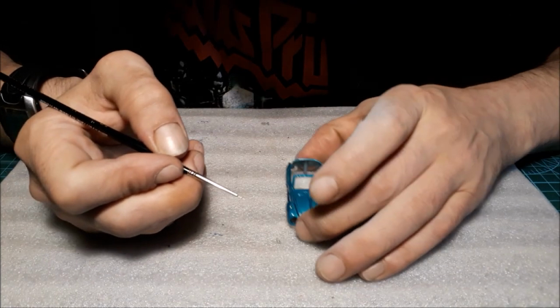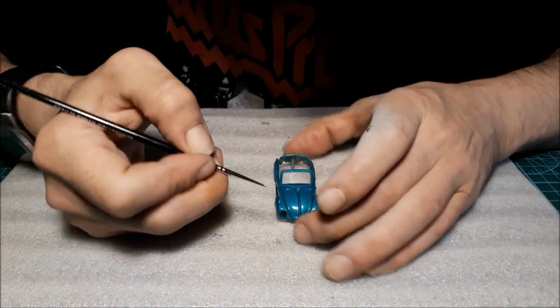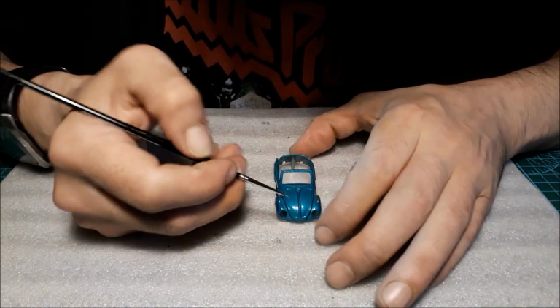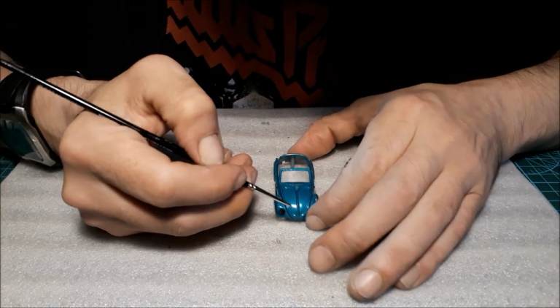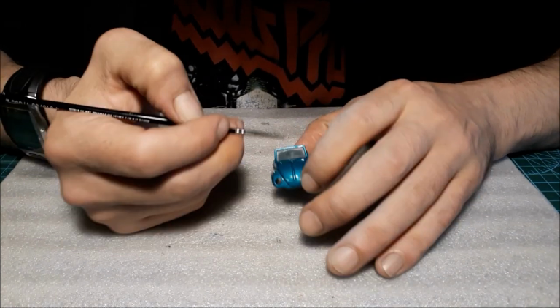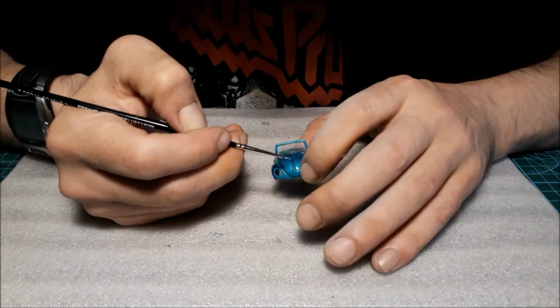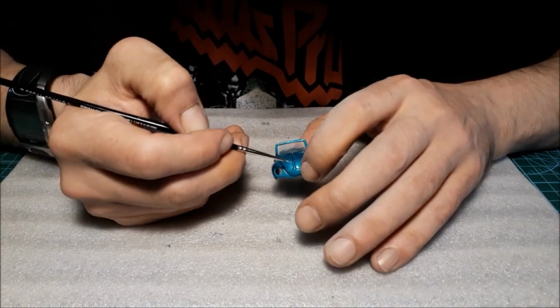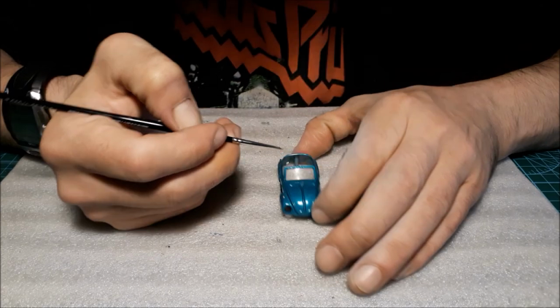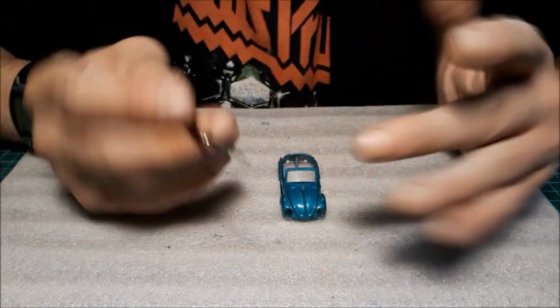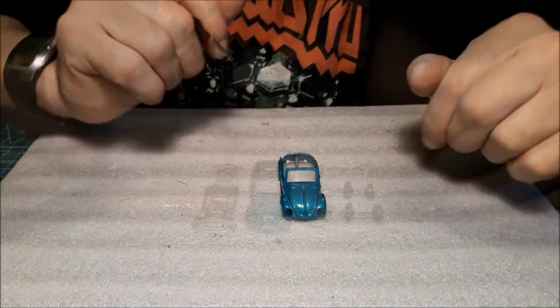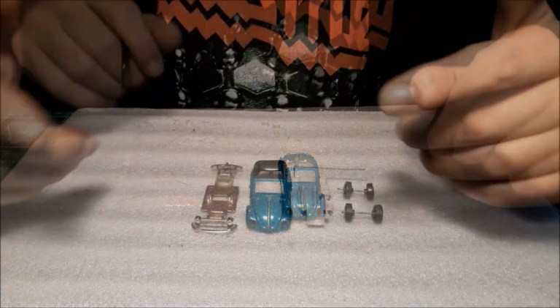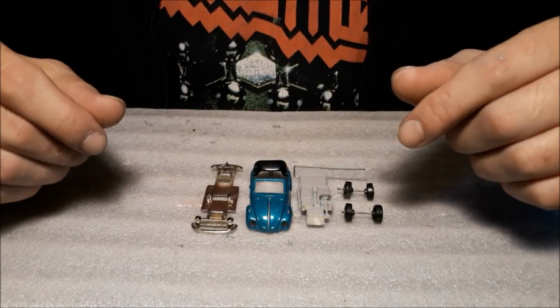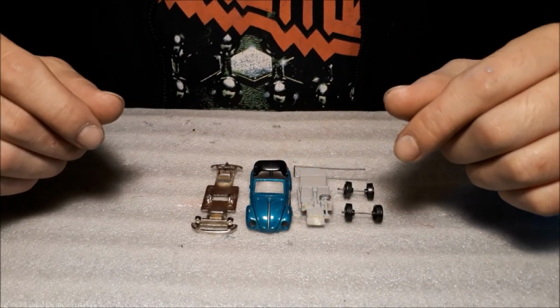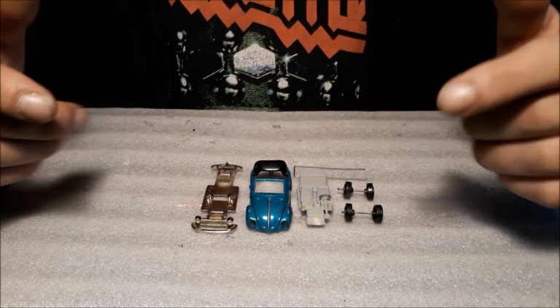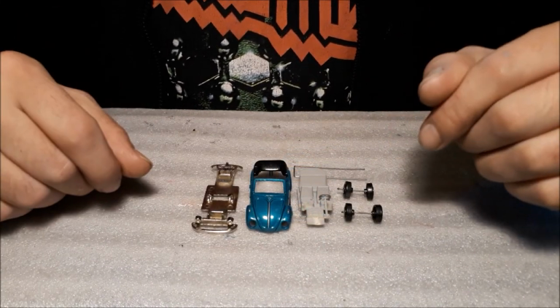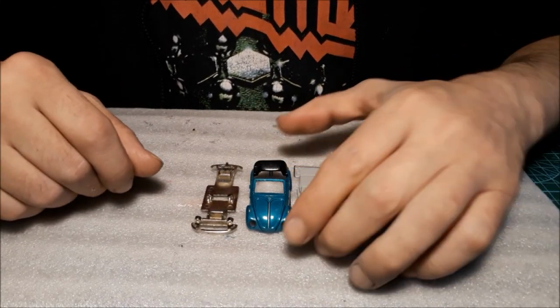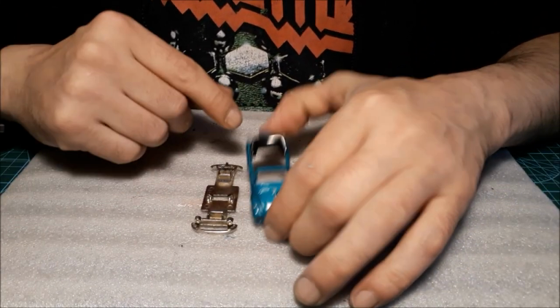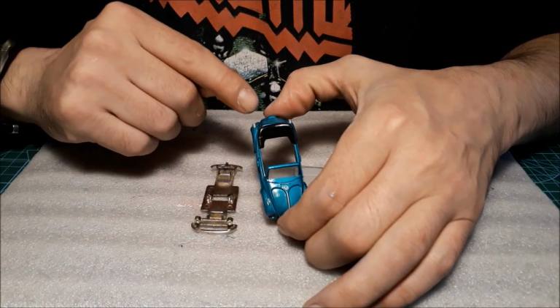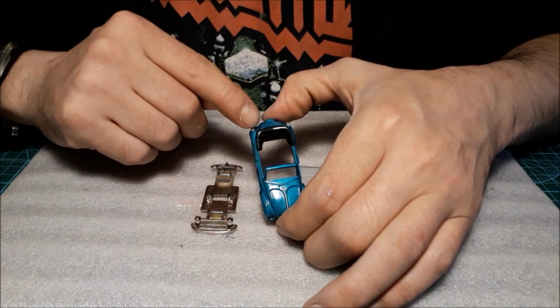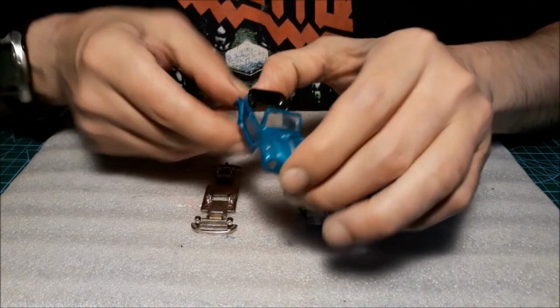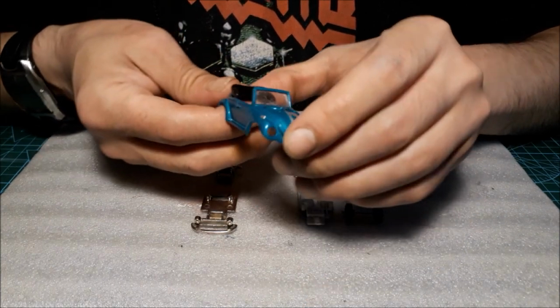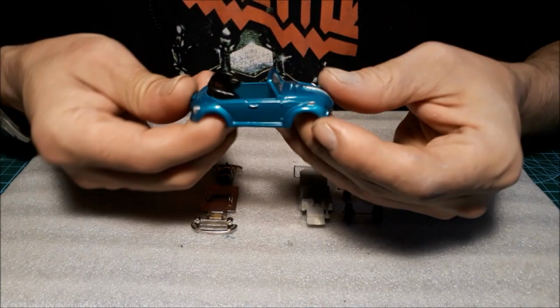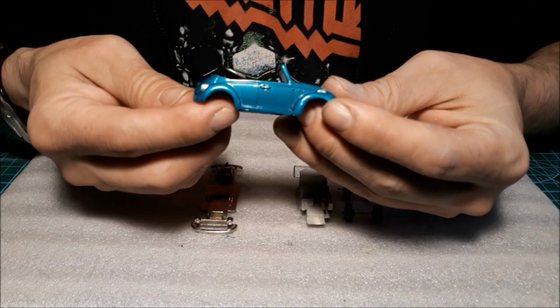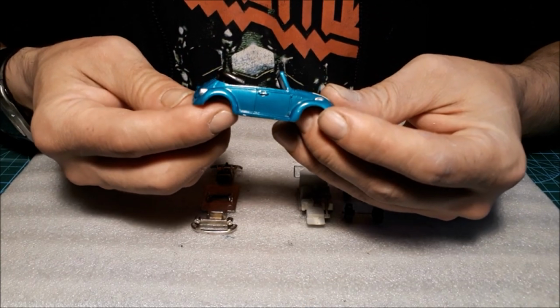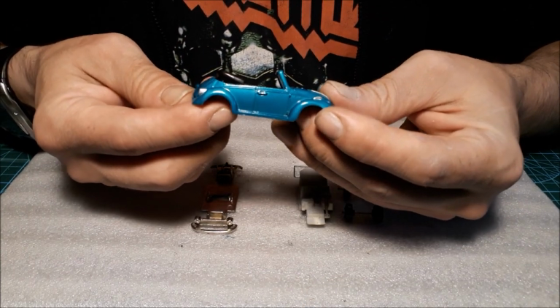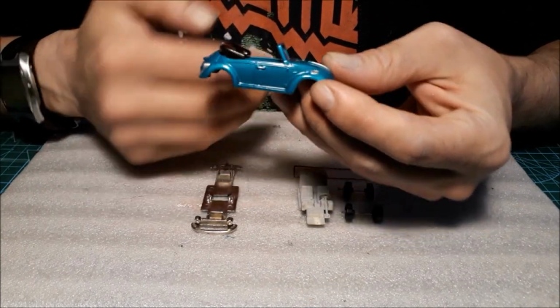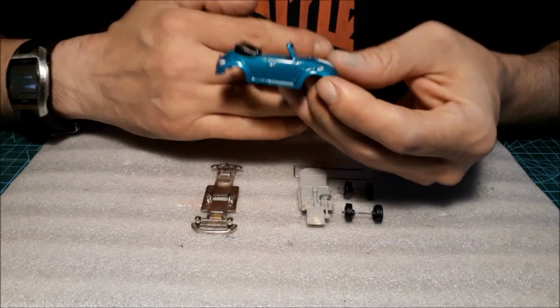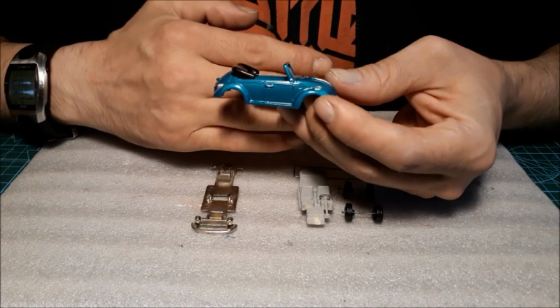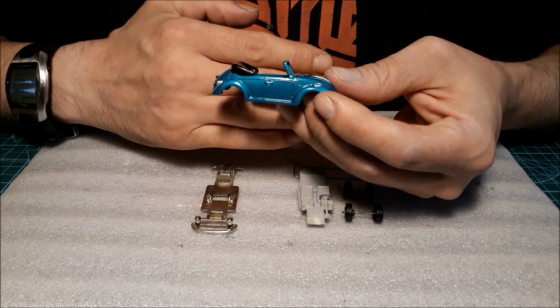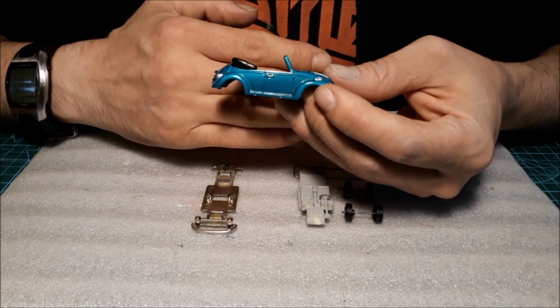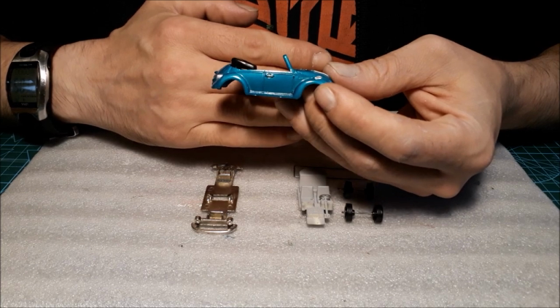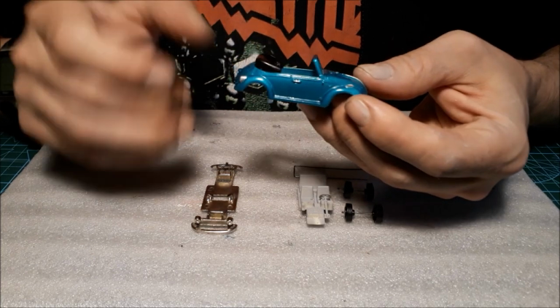I'm going to paint the front trim but I'll do it off camera. Now we'll see if everything fits back on together. The folded roof is from a different car and it fits perfectly, so I just painted it black.